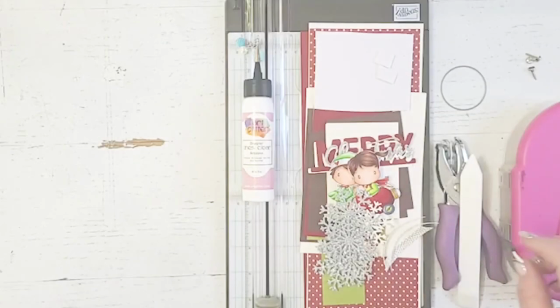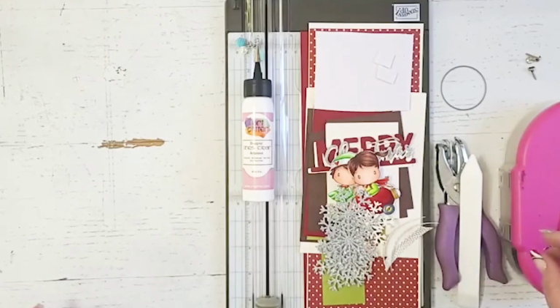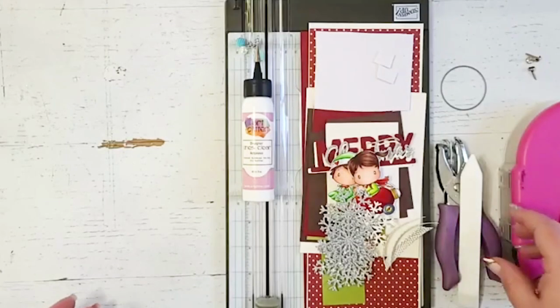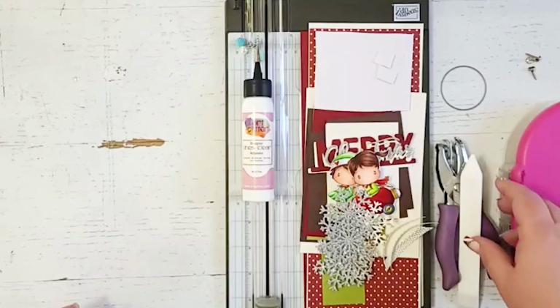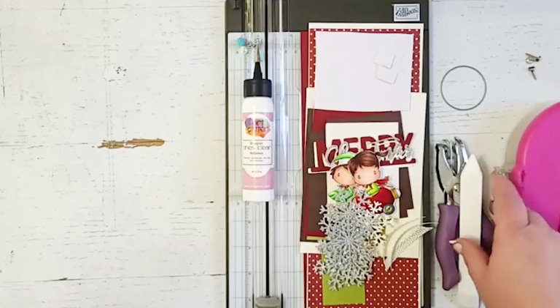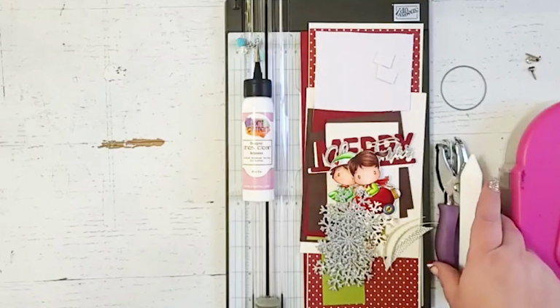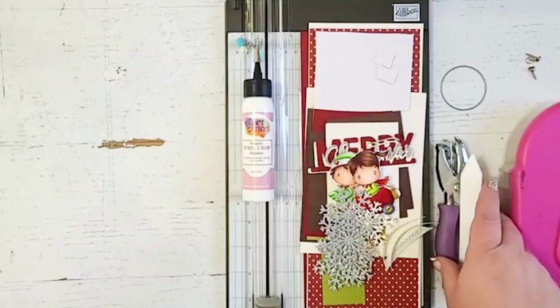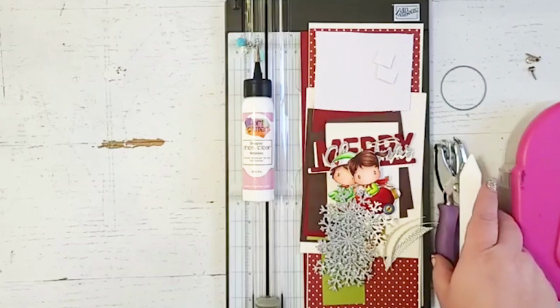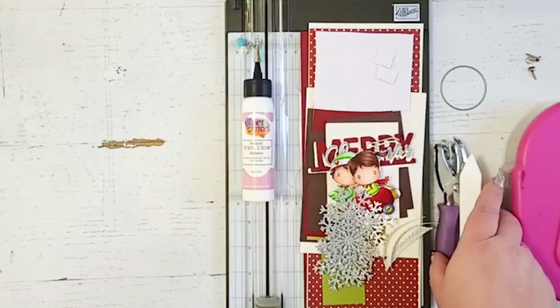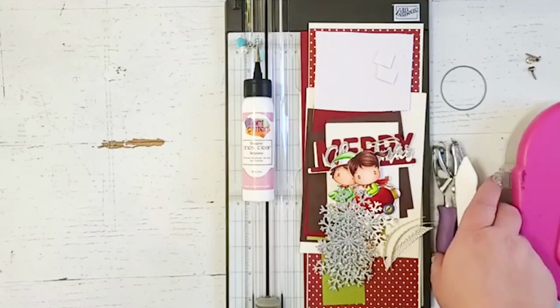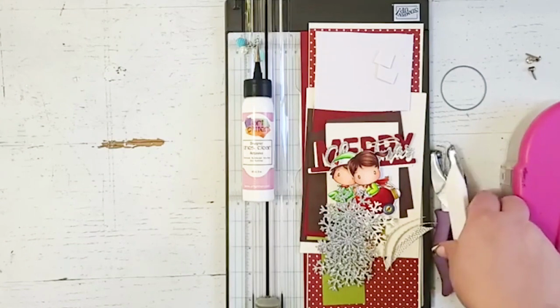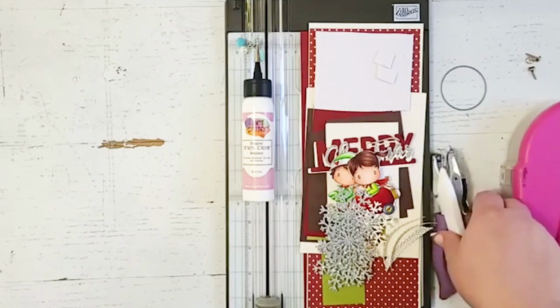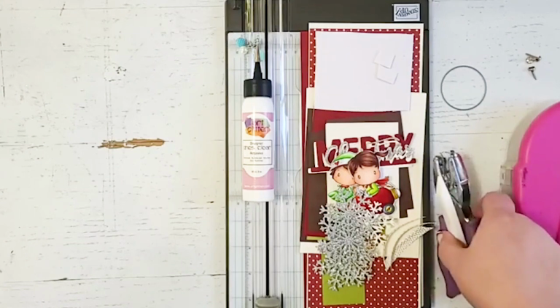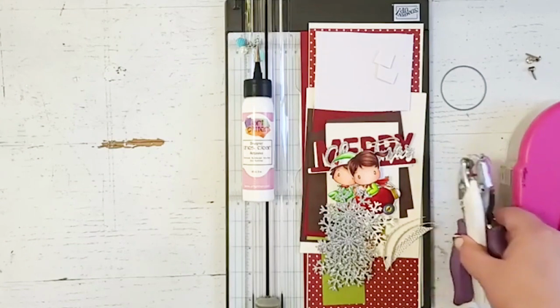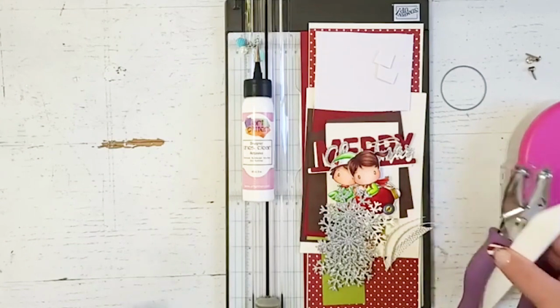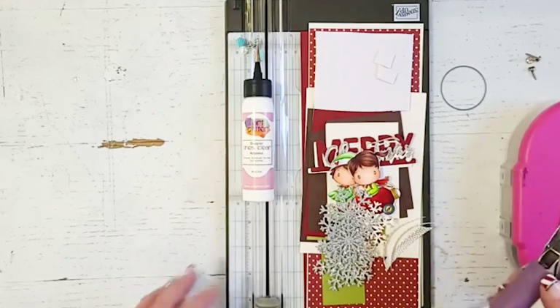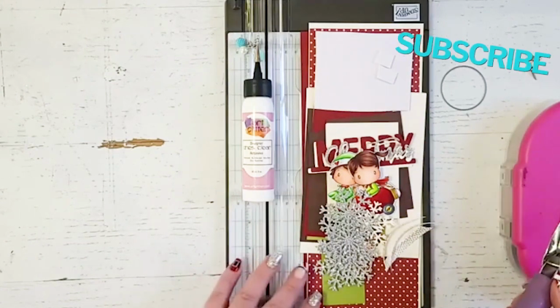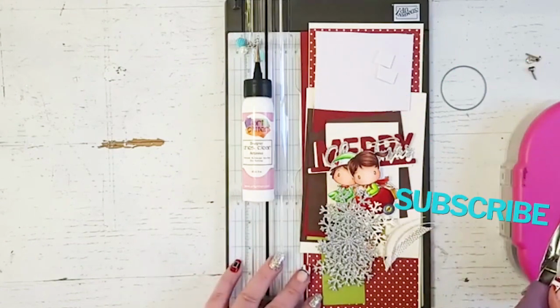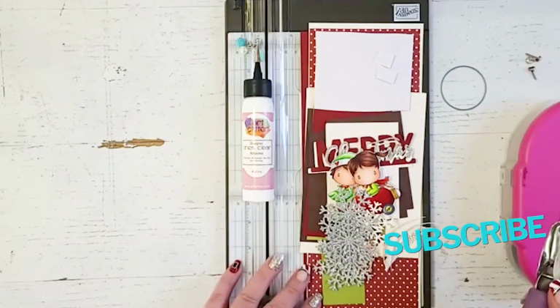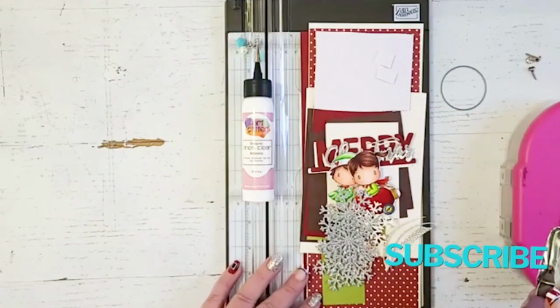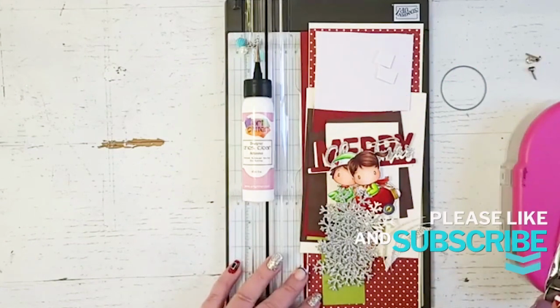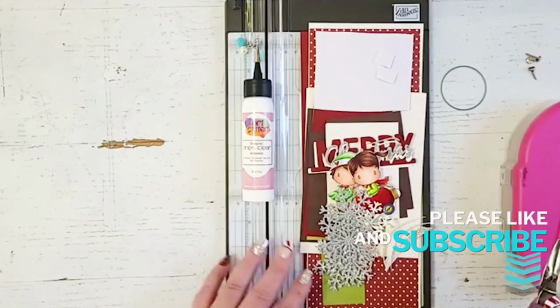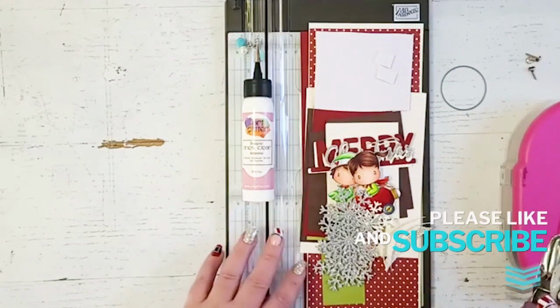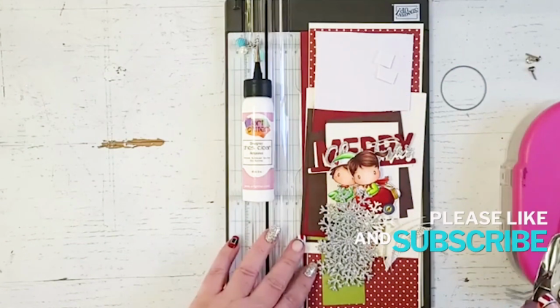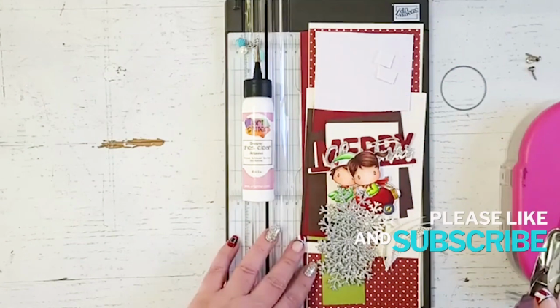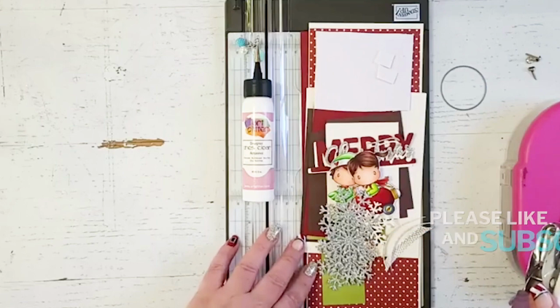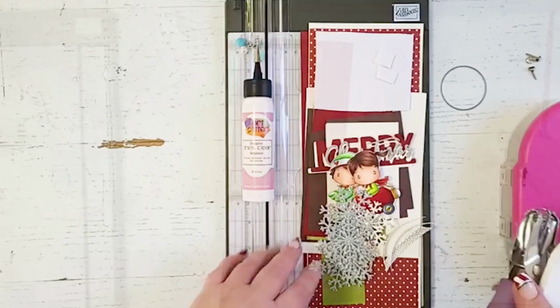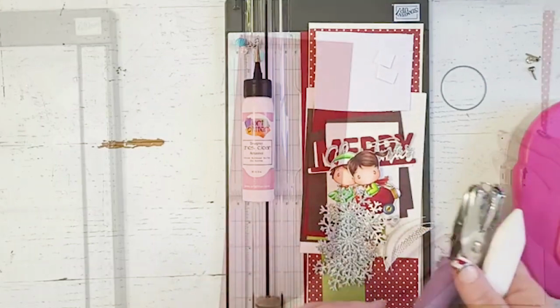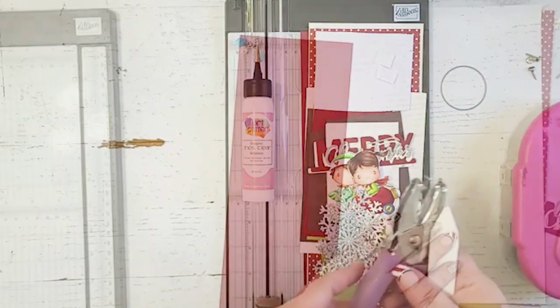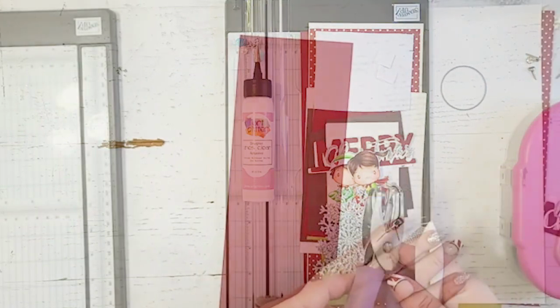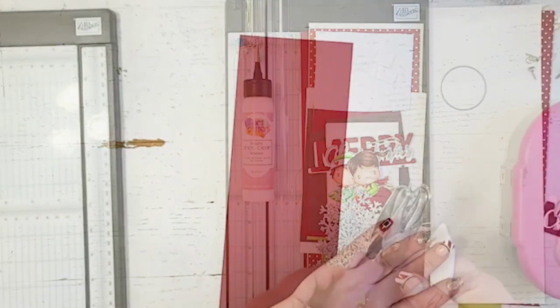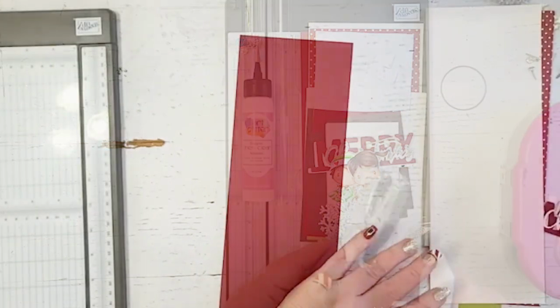Hey everybody, this is Christina from Copictopia. Today I'm going to show you how to make a gift card photo wallet that I absolutely love making.